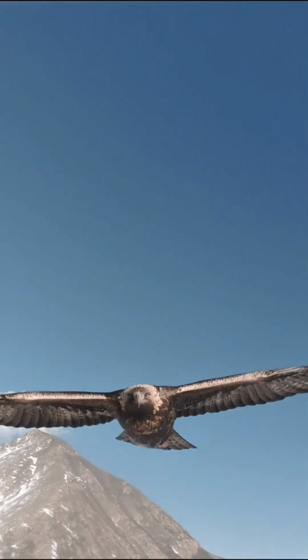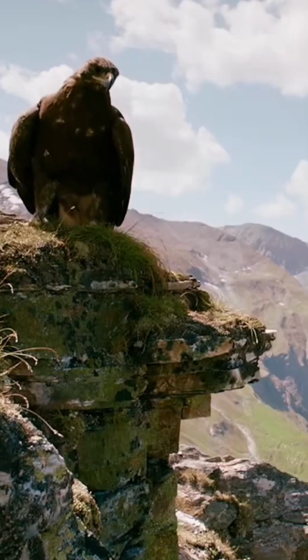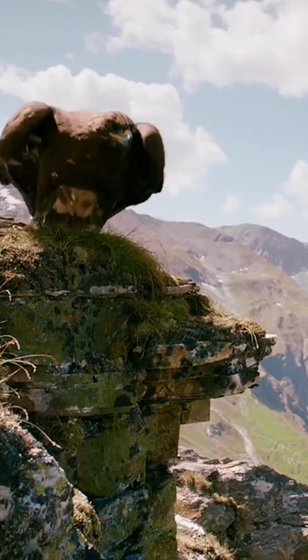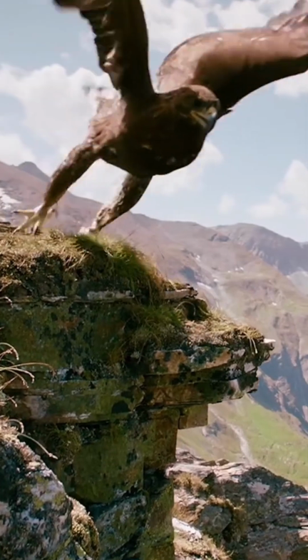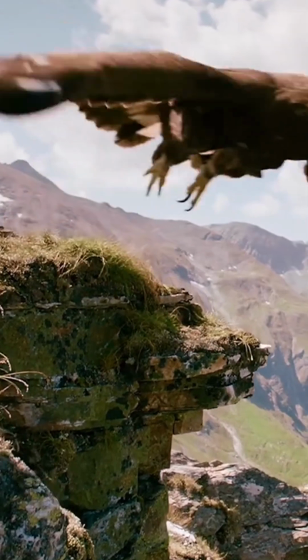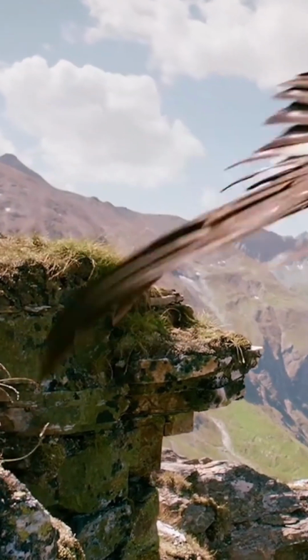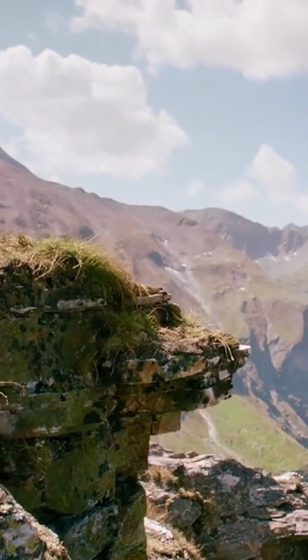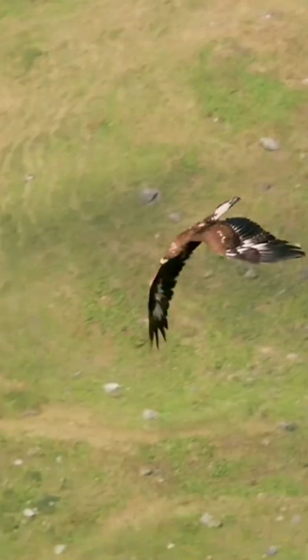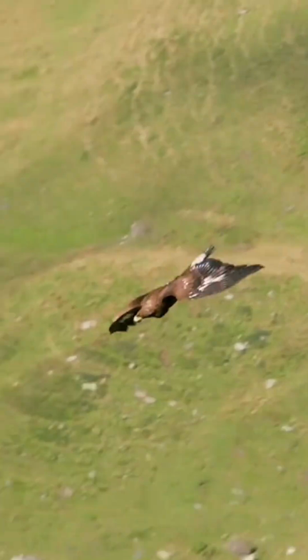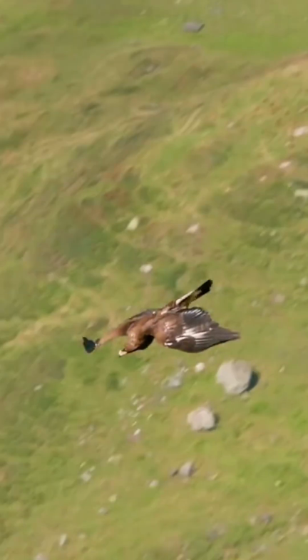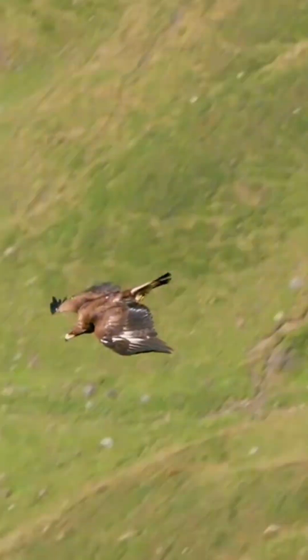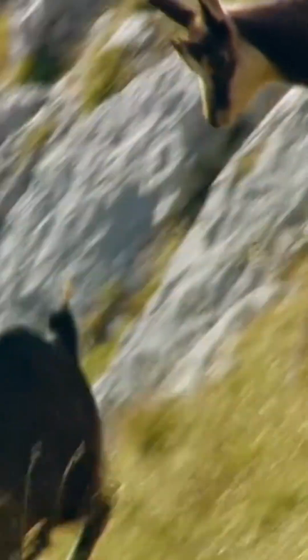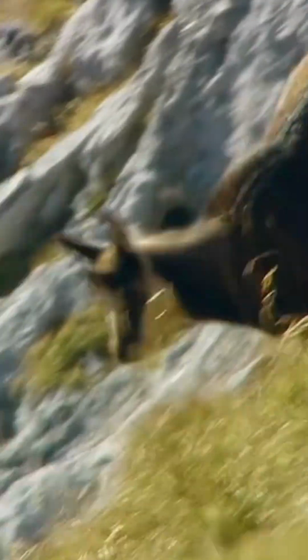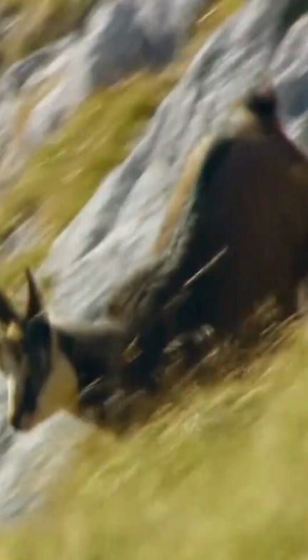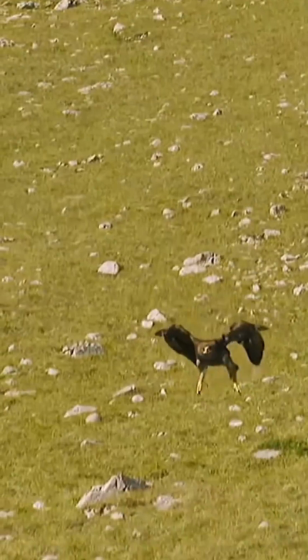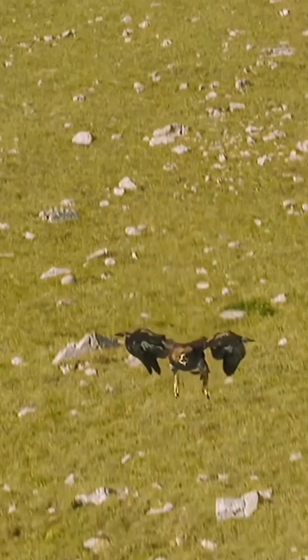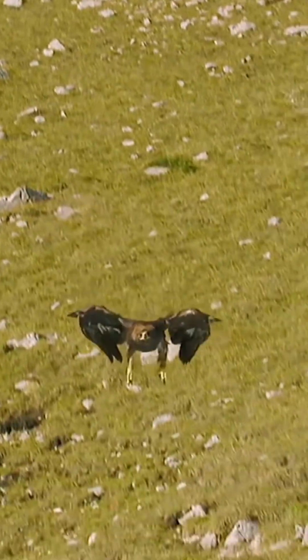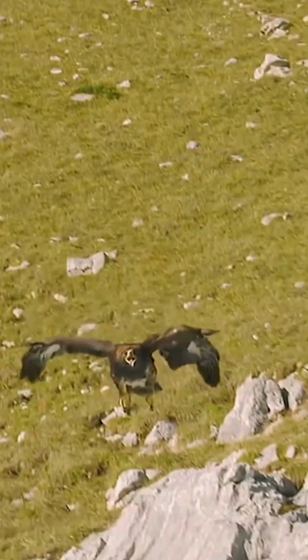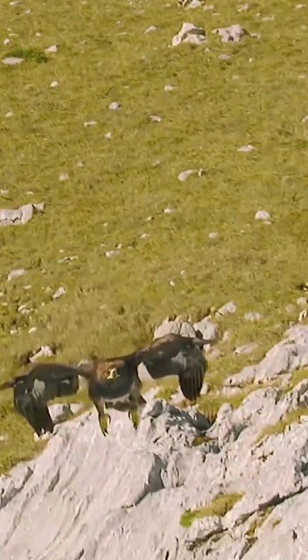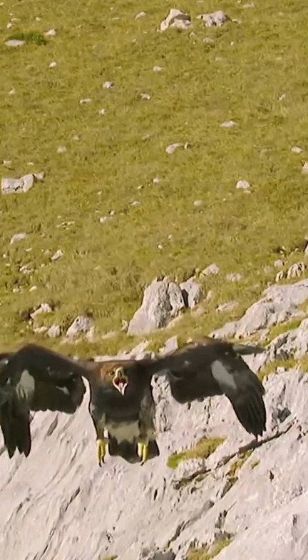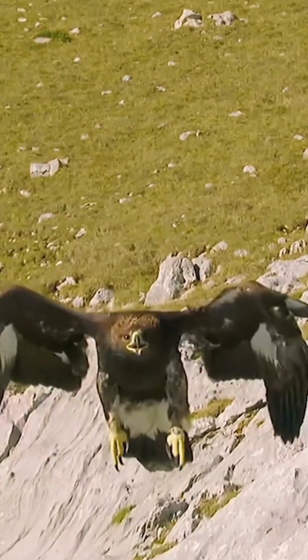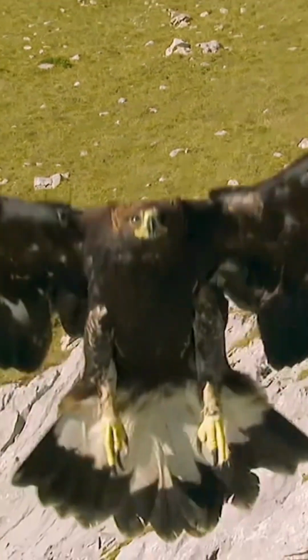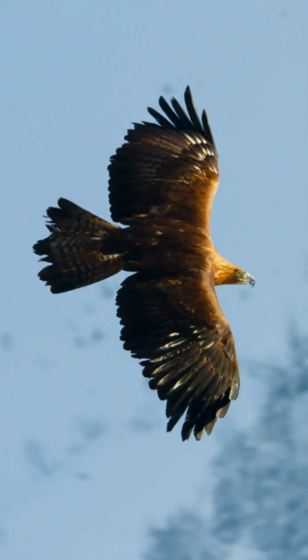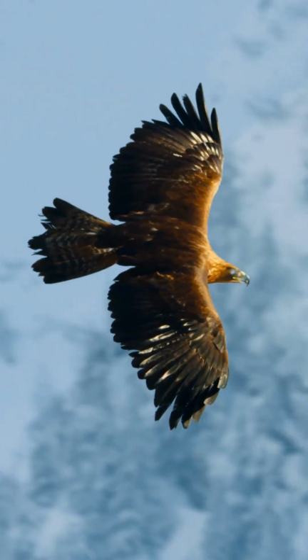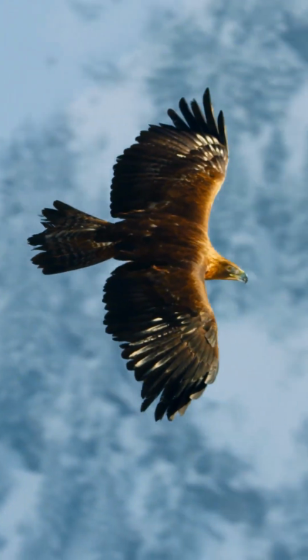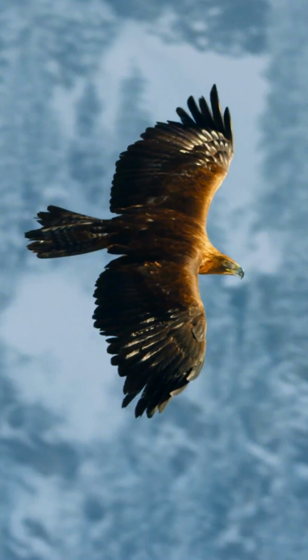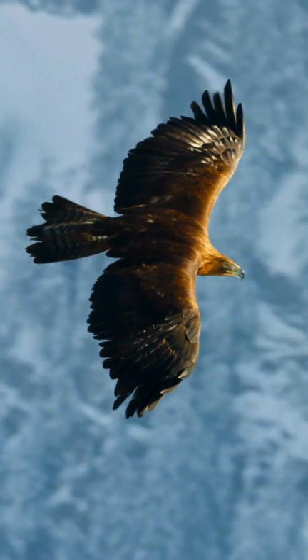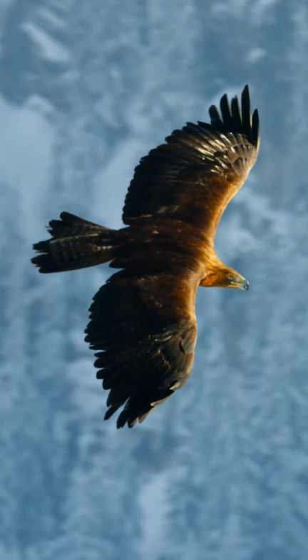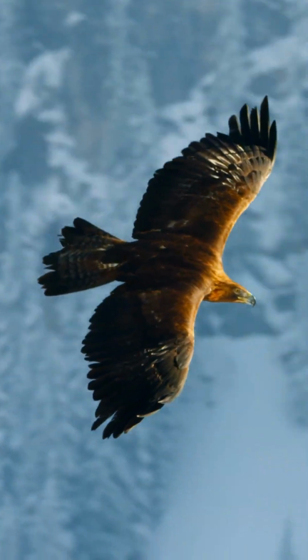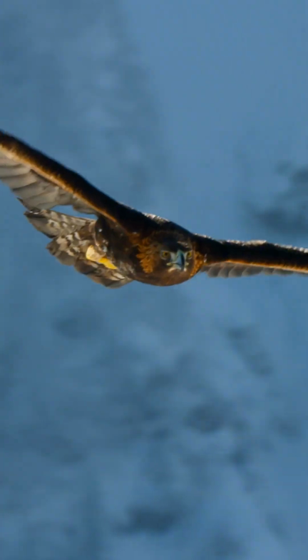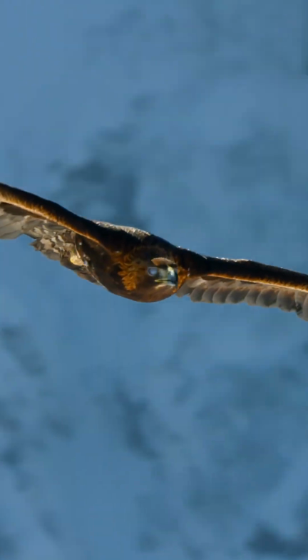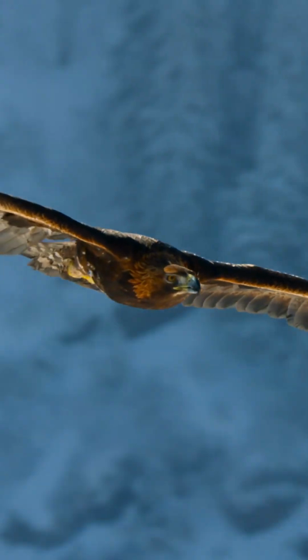So how exactly do golden eagles hunt? First, they circle in the air searching for targets. A golden eagle's eyes can move within a 180-degree range with very small blind spots. They can clearly see what's happening even behind them.